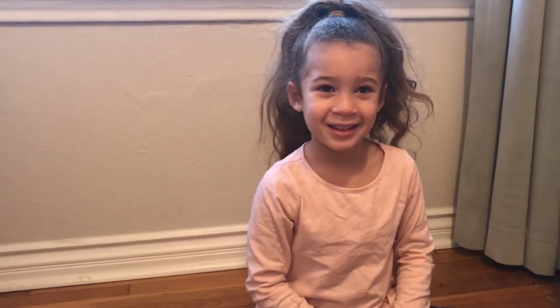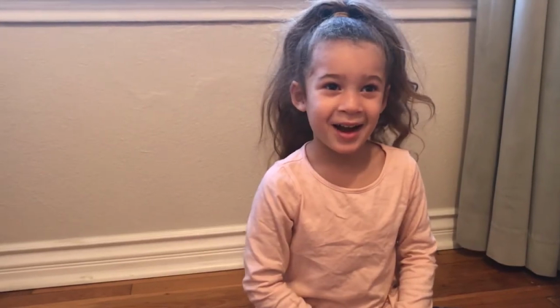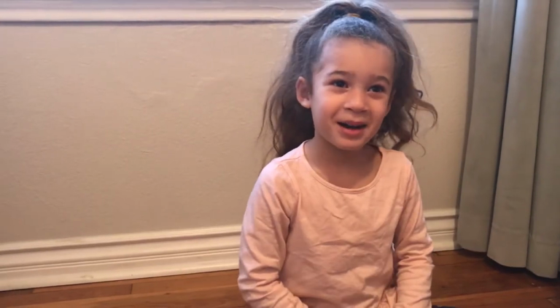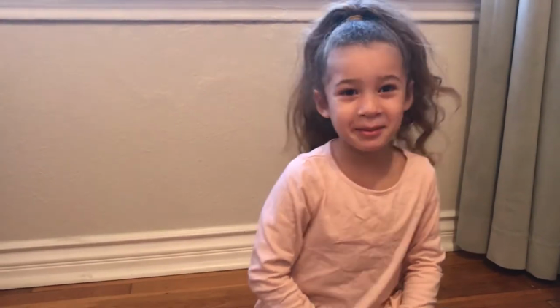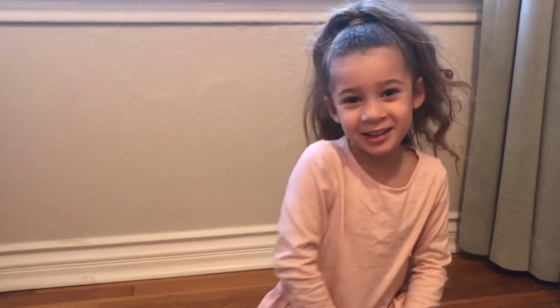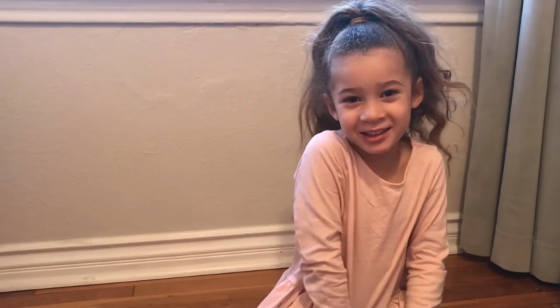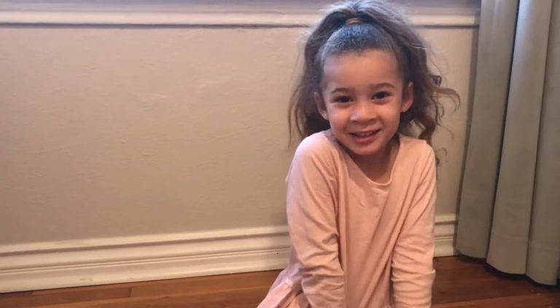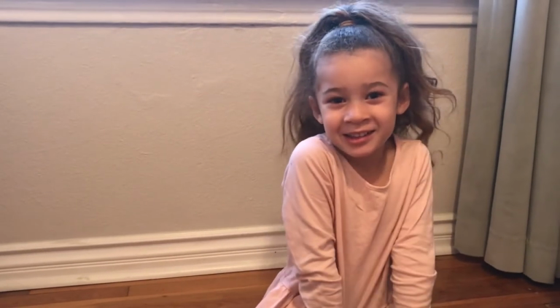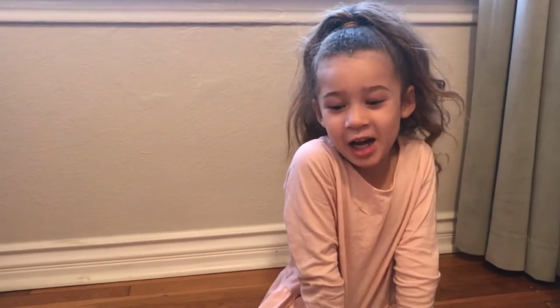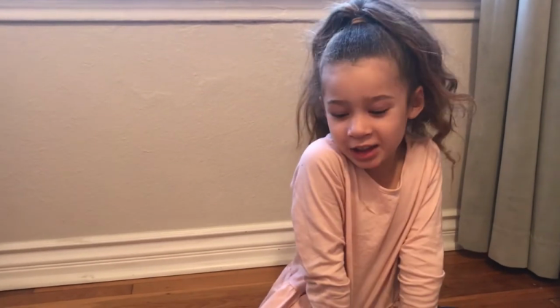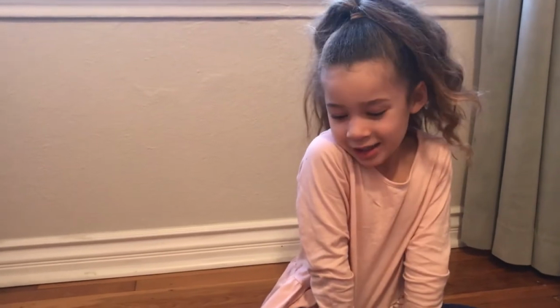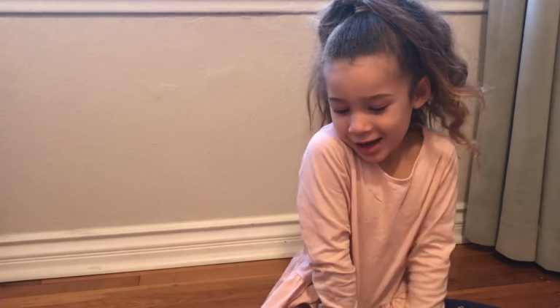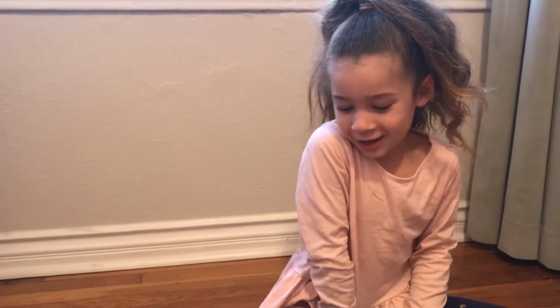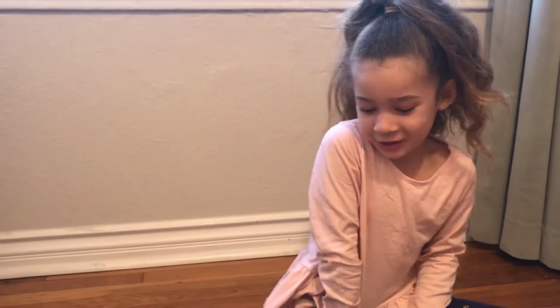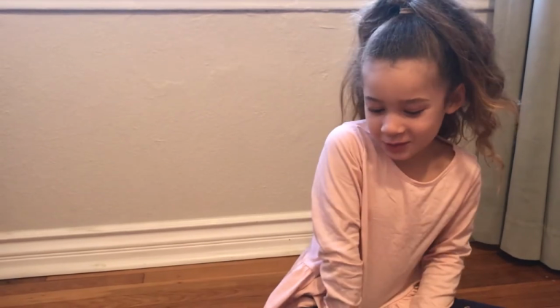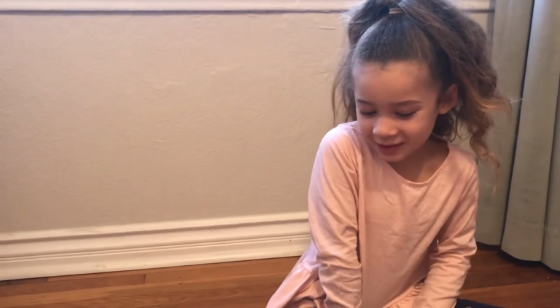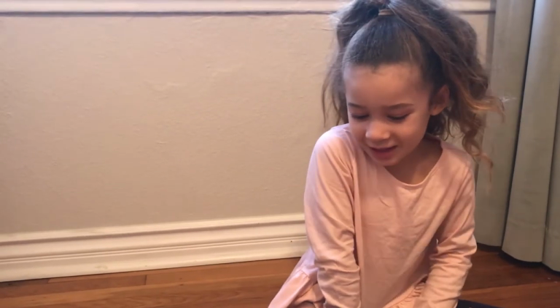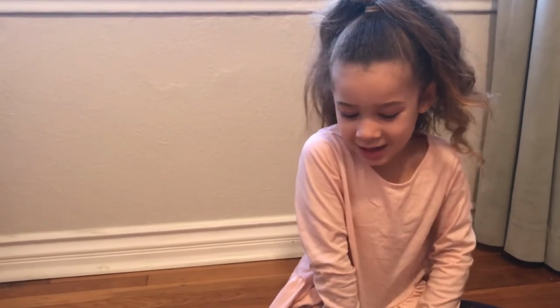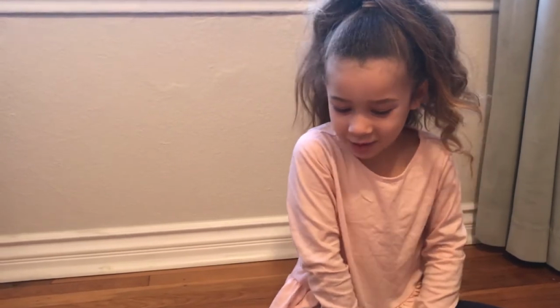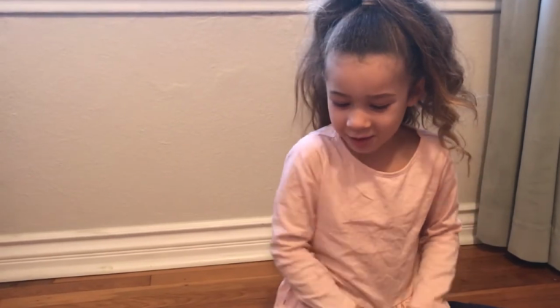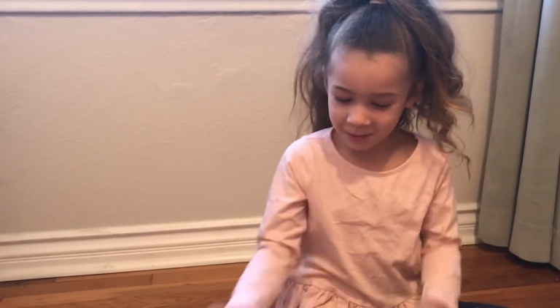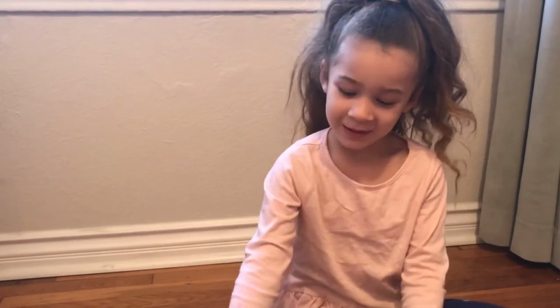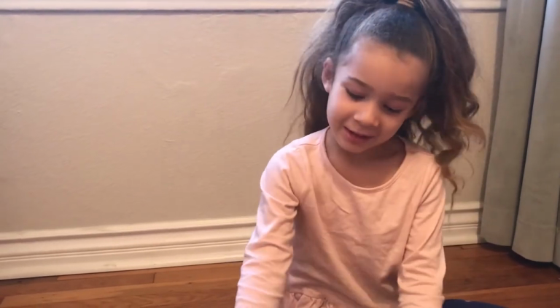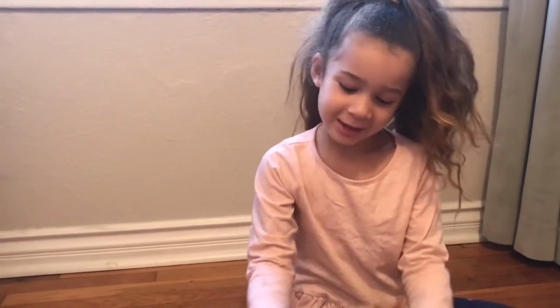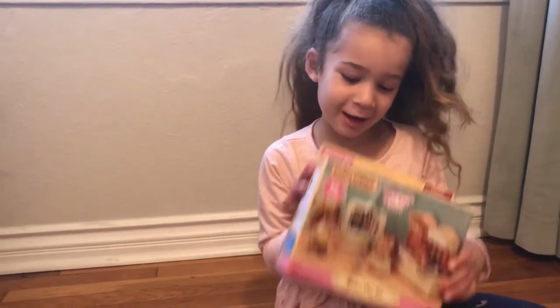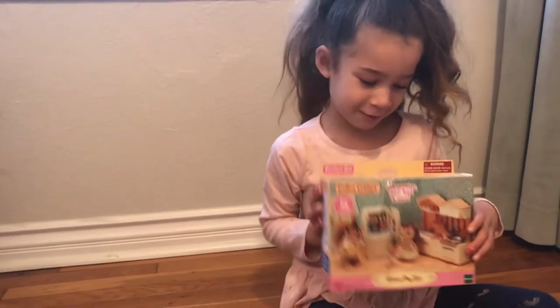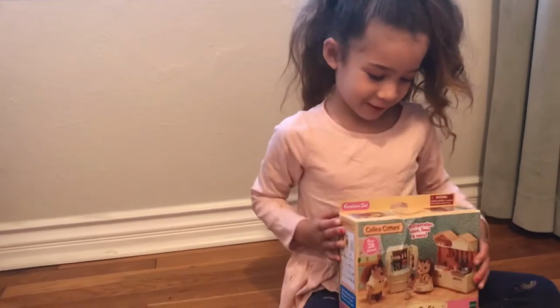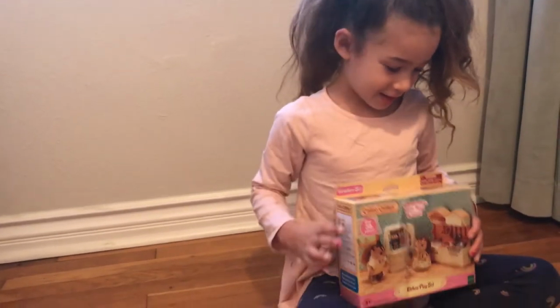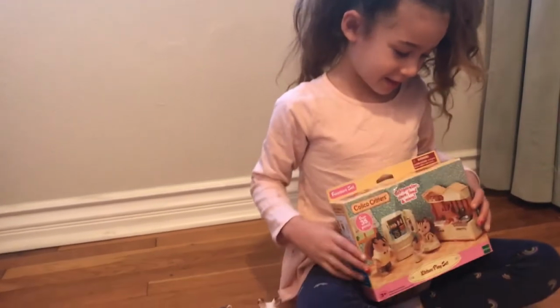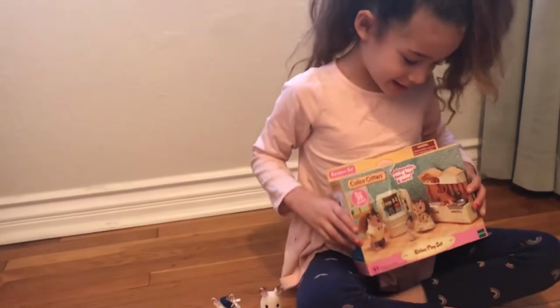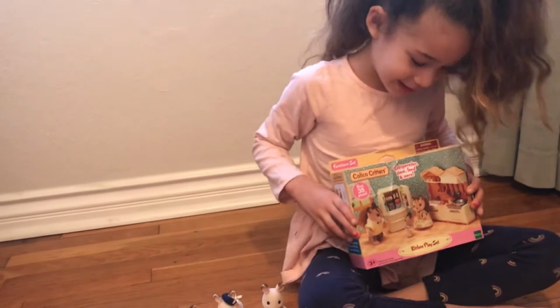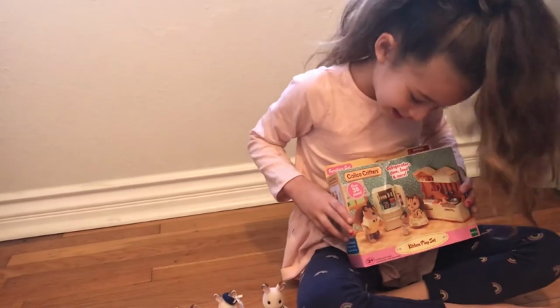Hi, my name is Natasha. I got a new bunny set and now we're going to open the kitchen set.